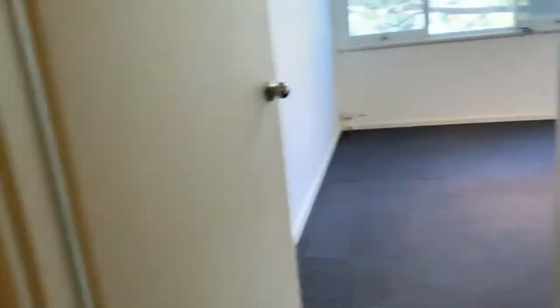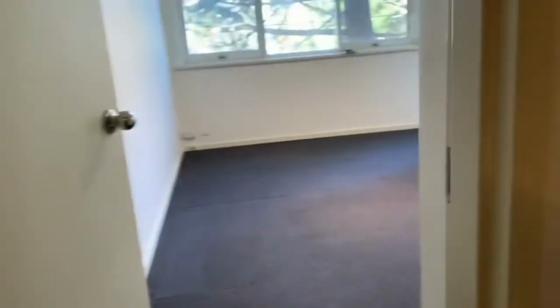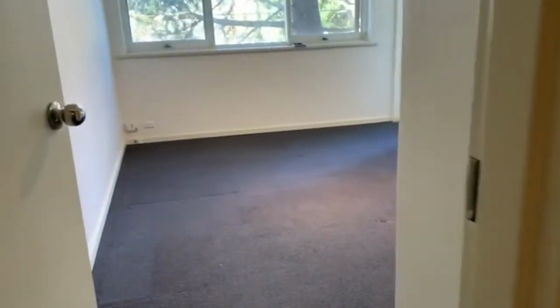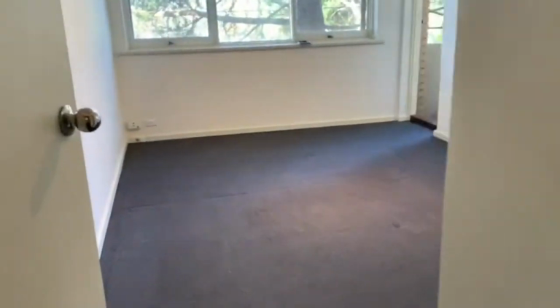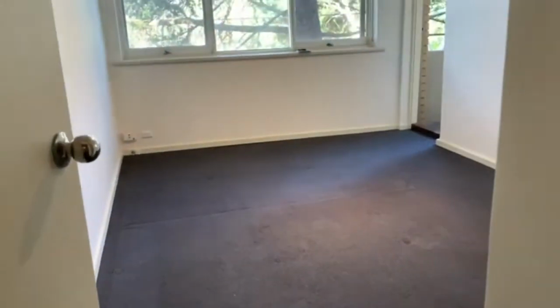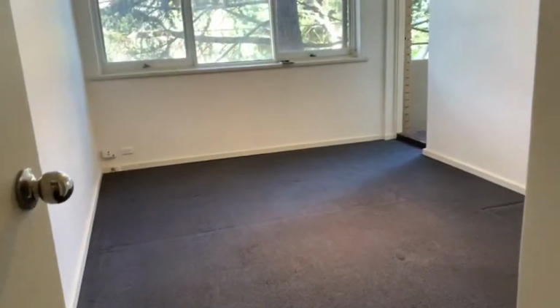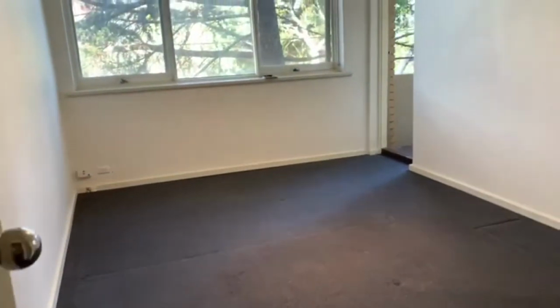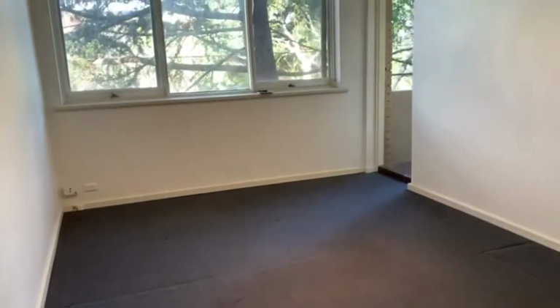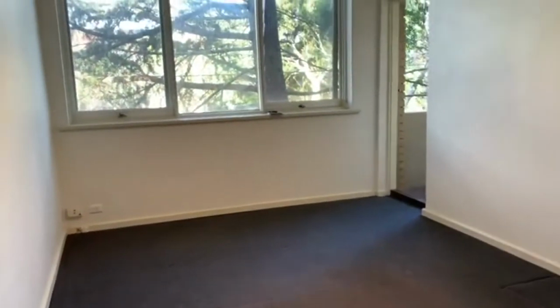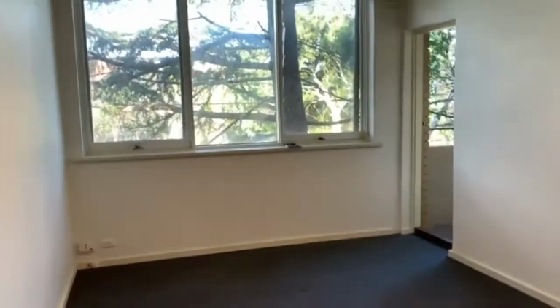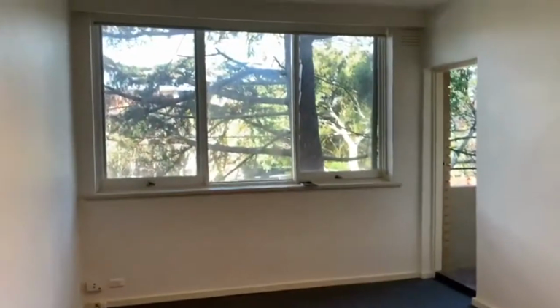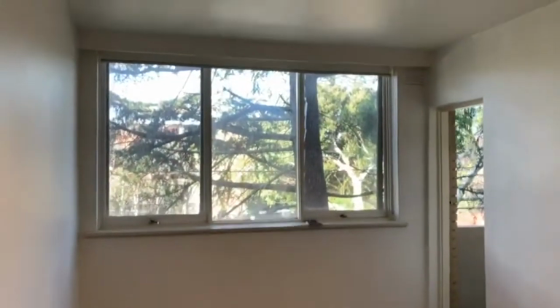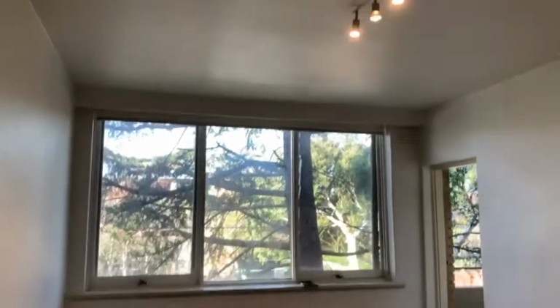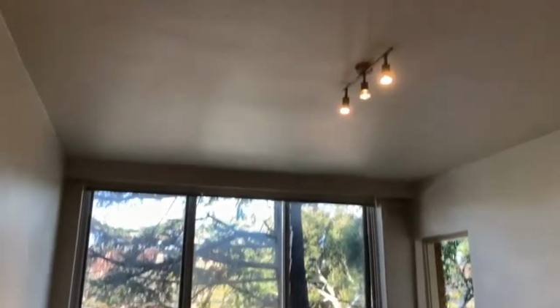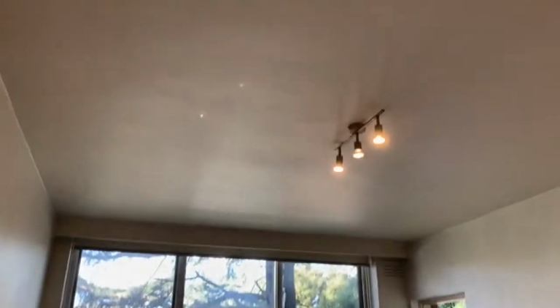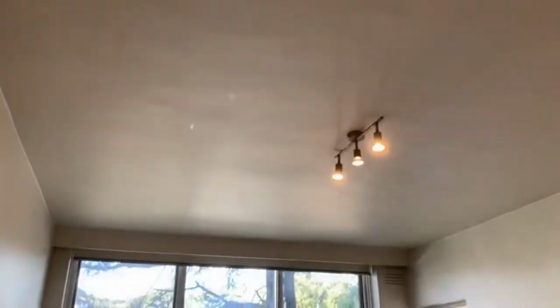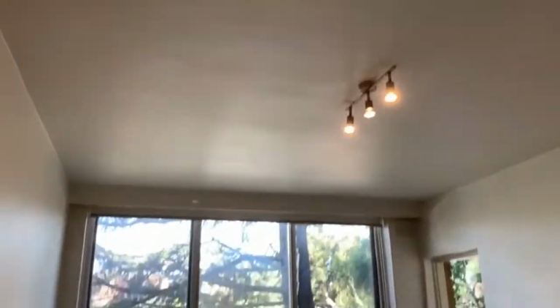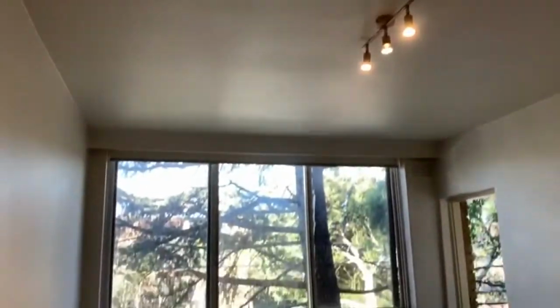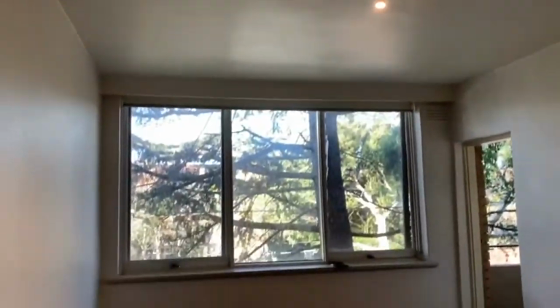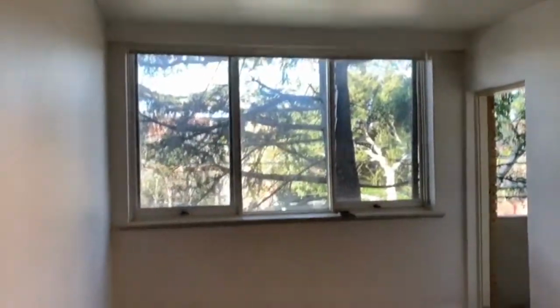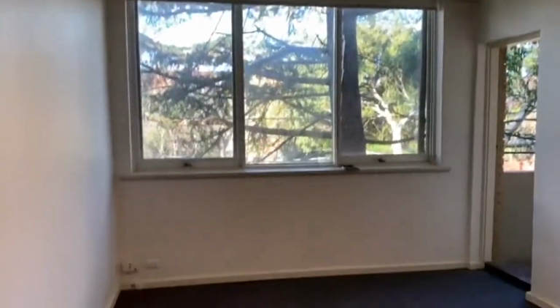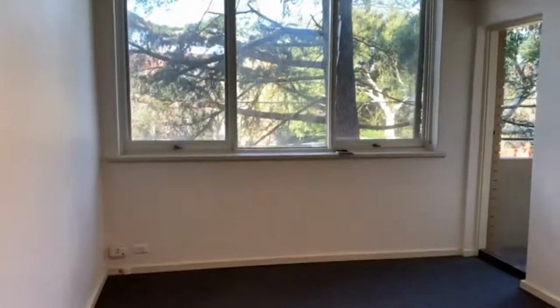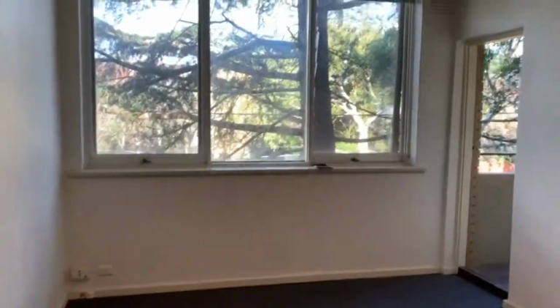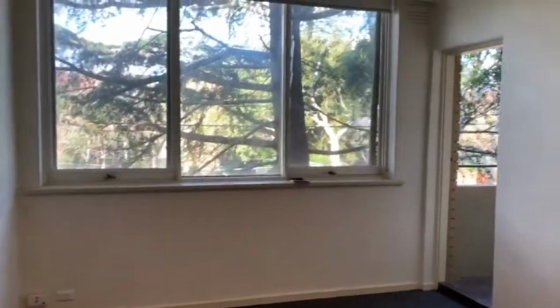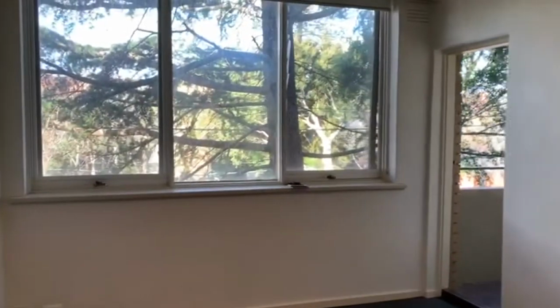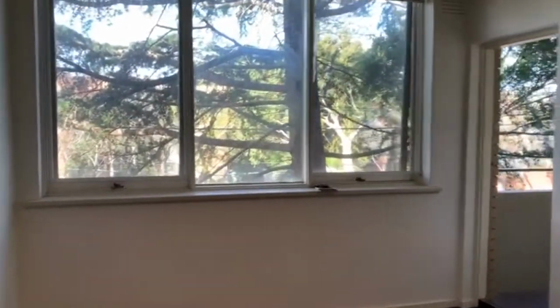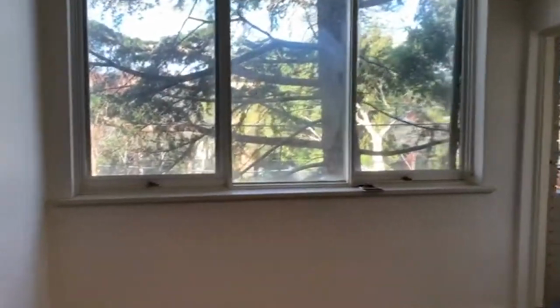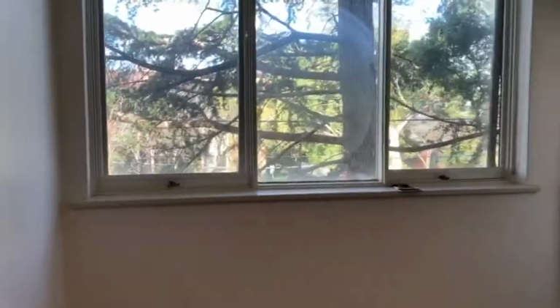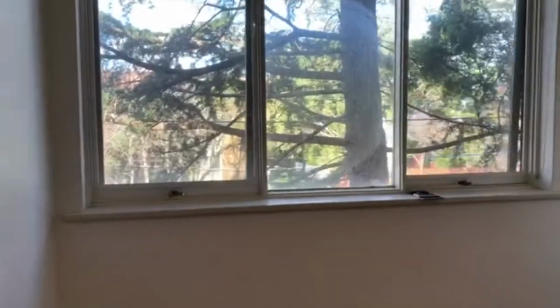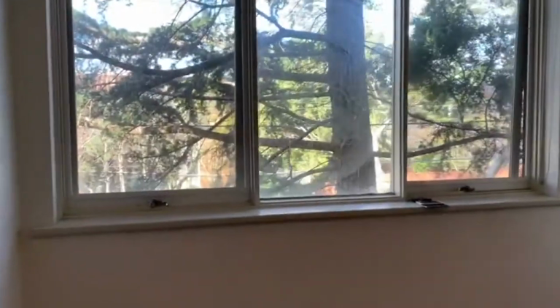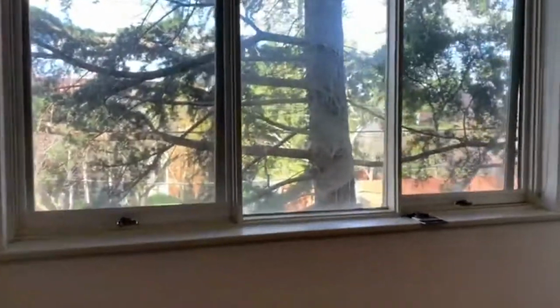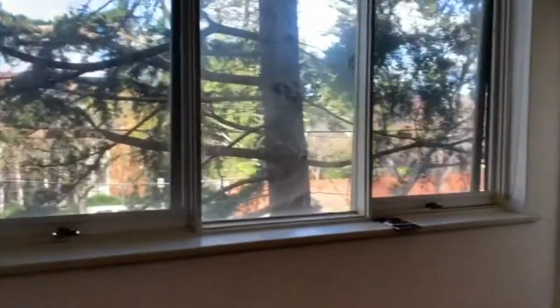Towards the front of the apartment we have a good size lounge room which has plenty of natural light. There's also access to the balcony.